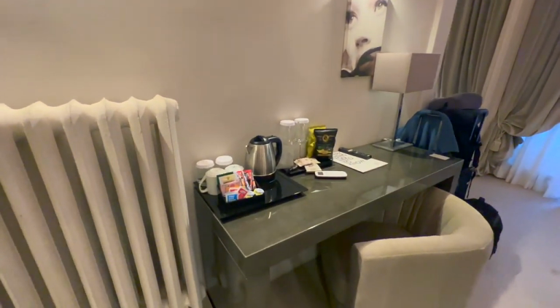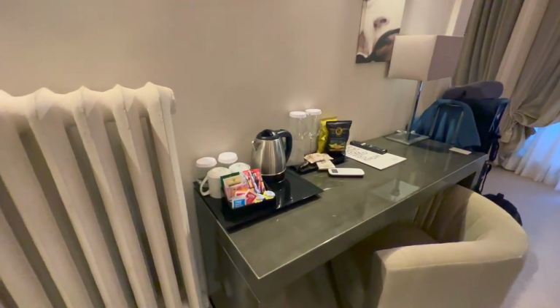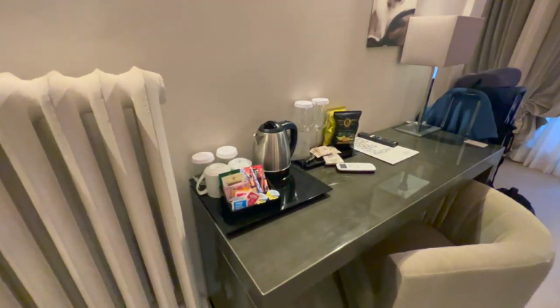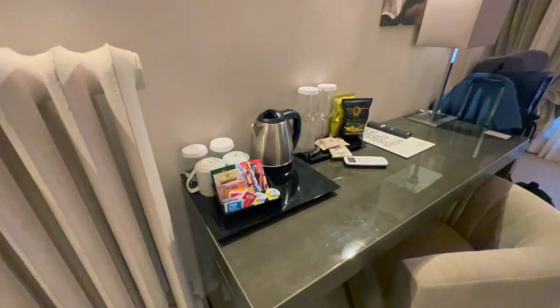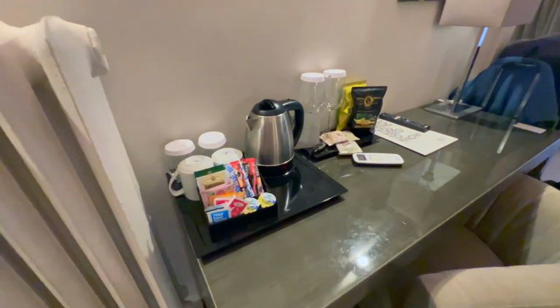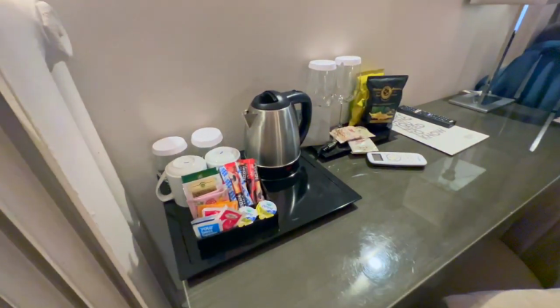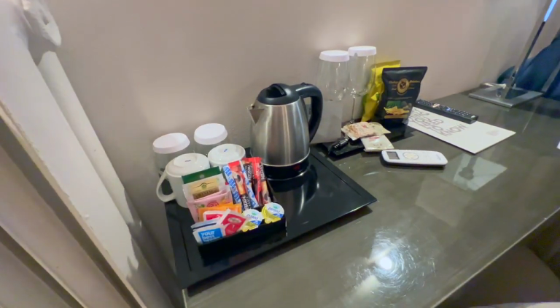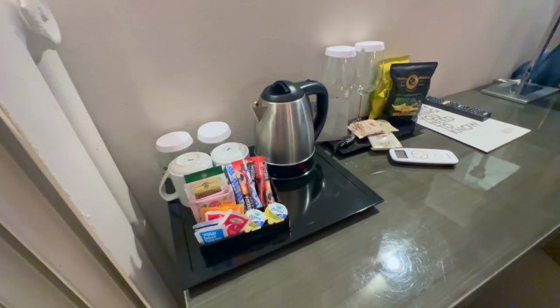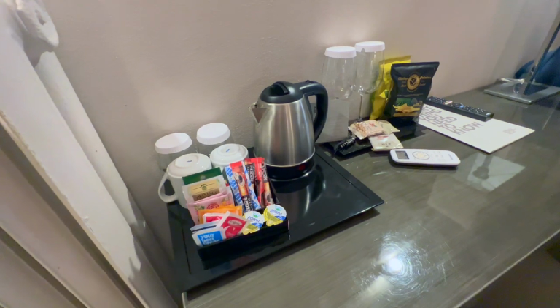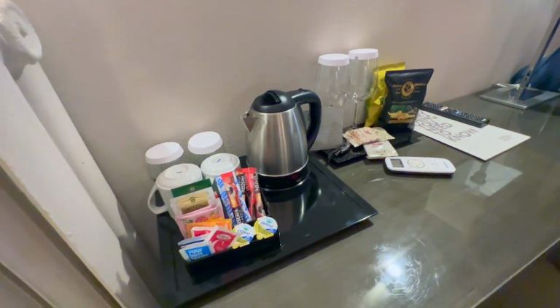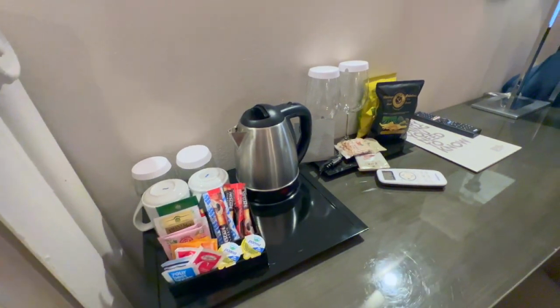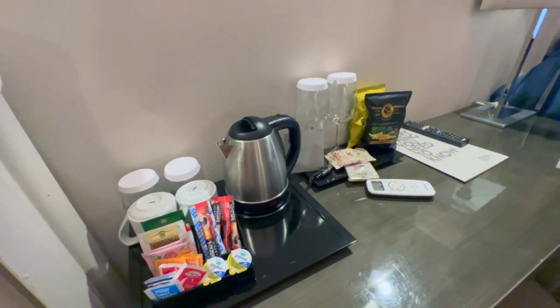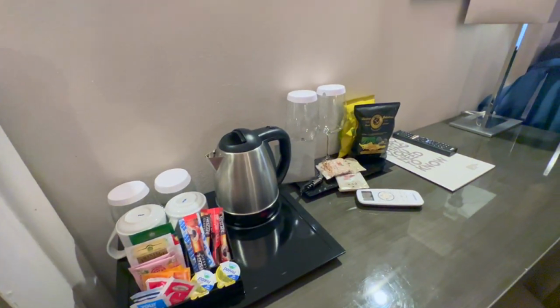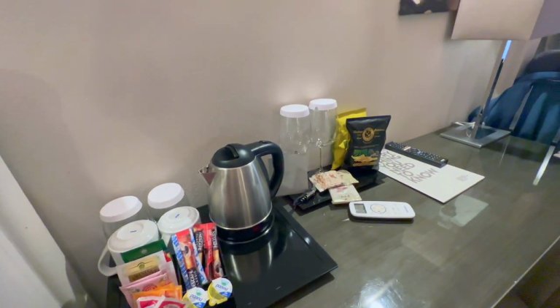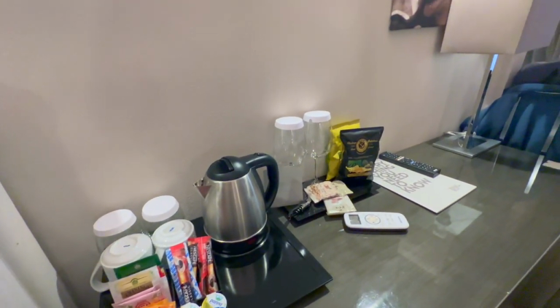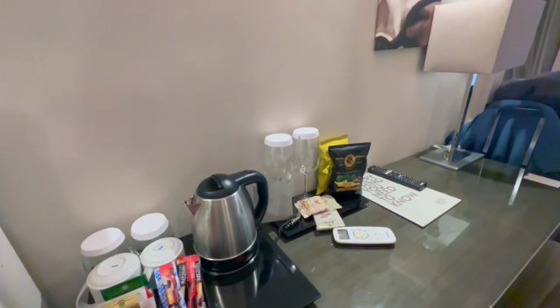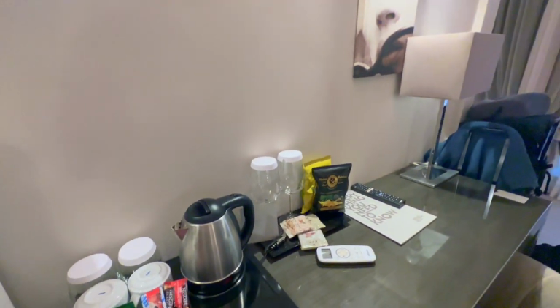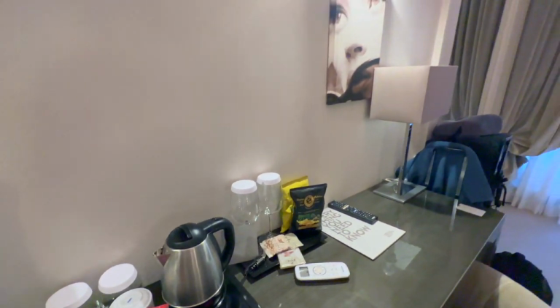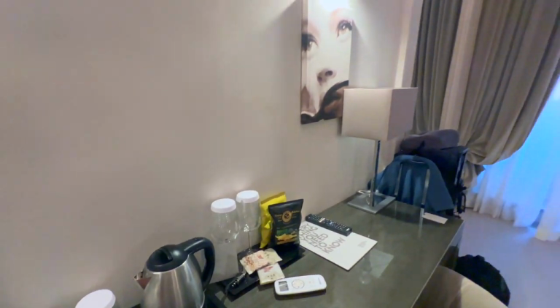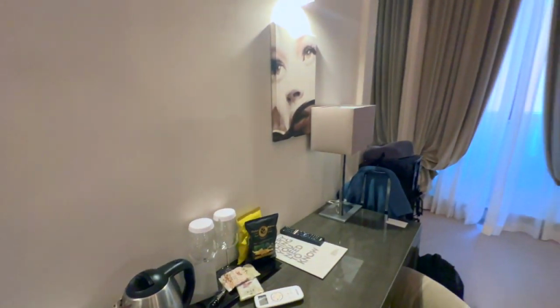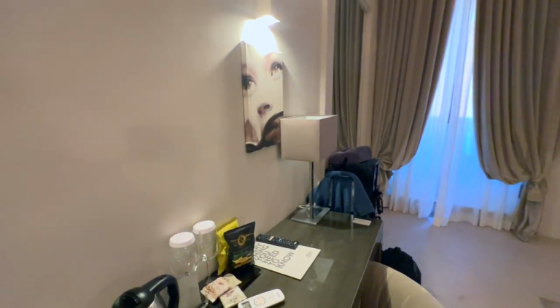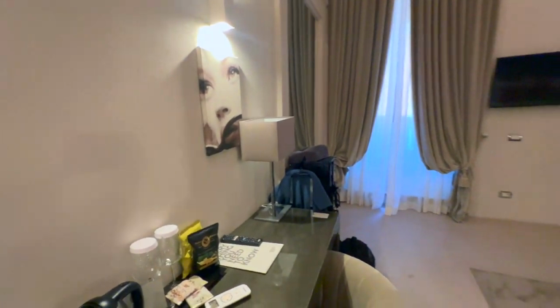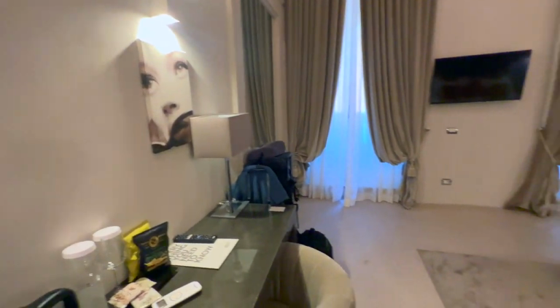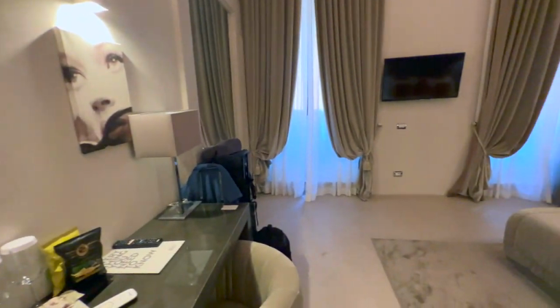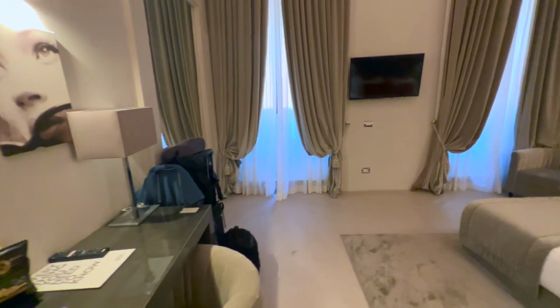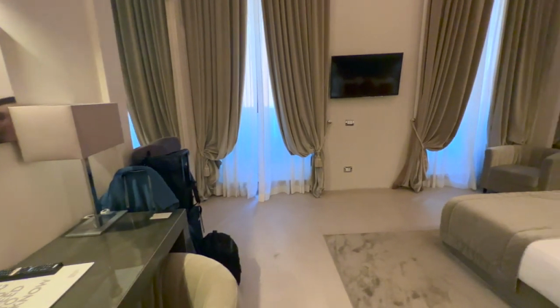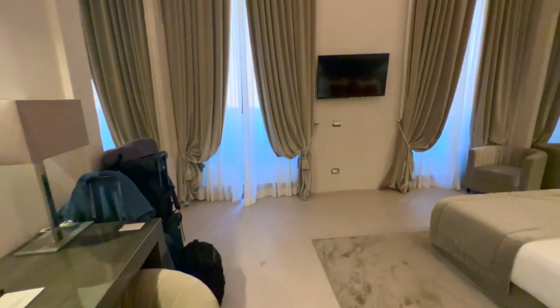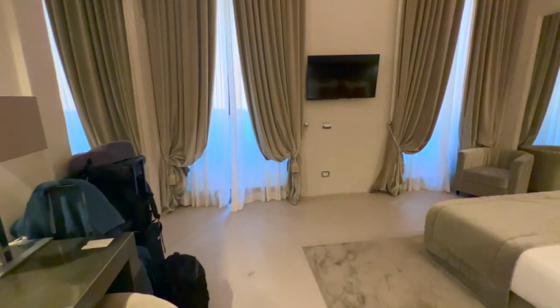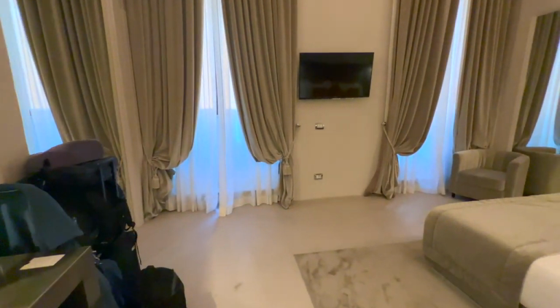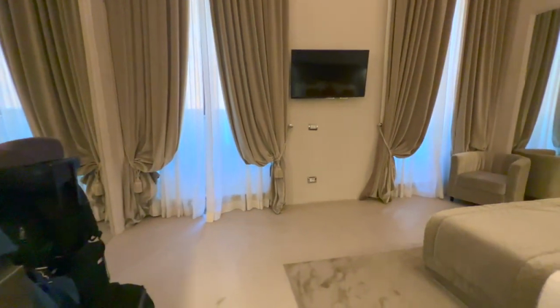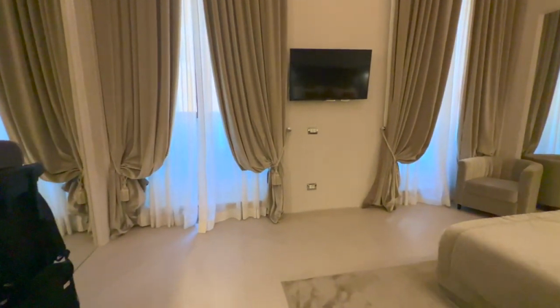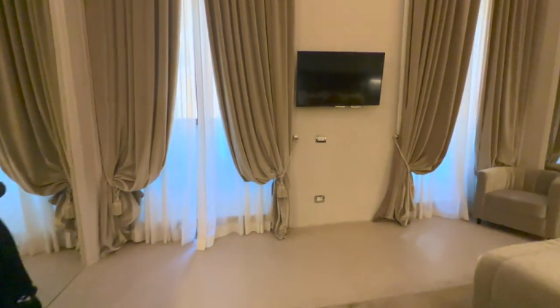It had a workstation with a coffee maker and some snacks. The coffee and tea was free; the snacks were not. There was also a lot of extra space.